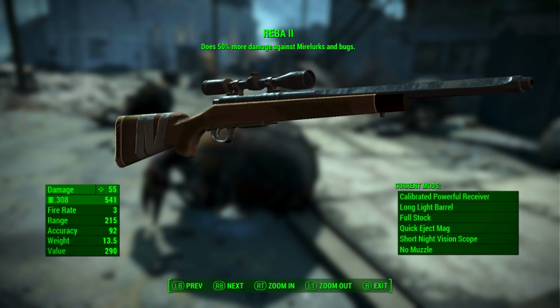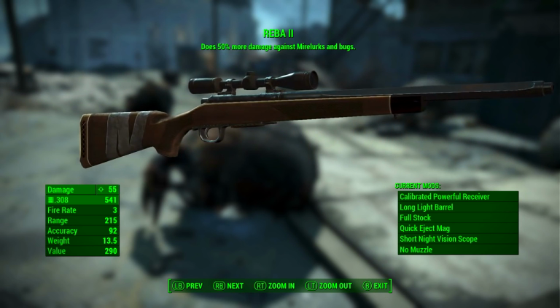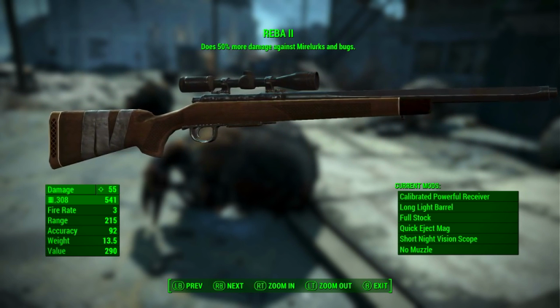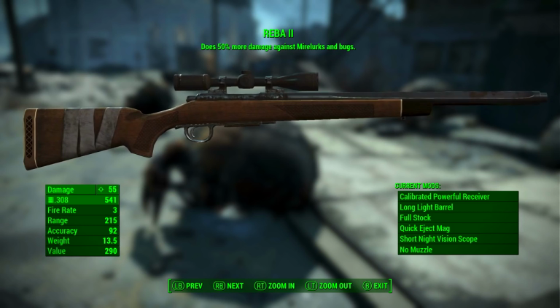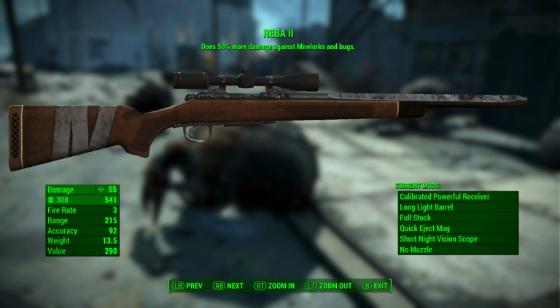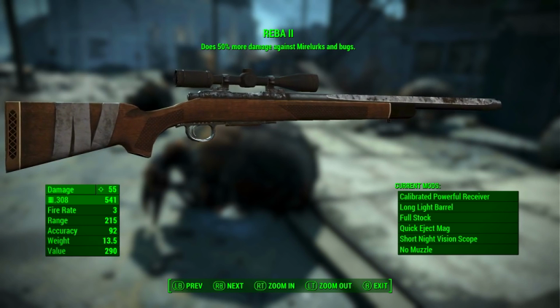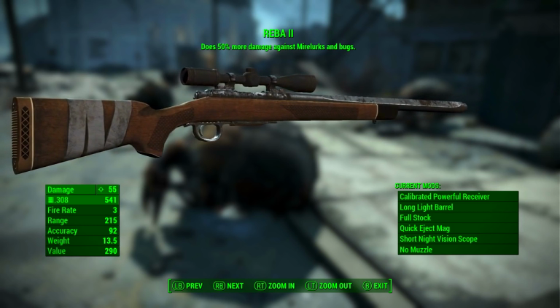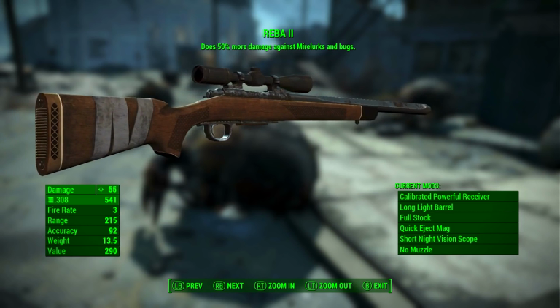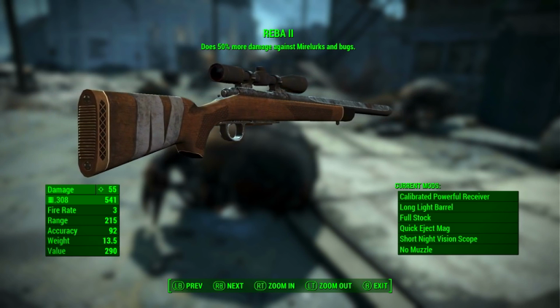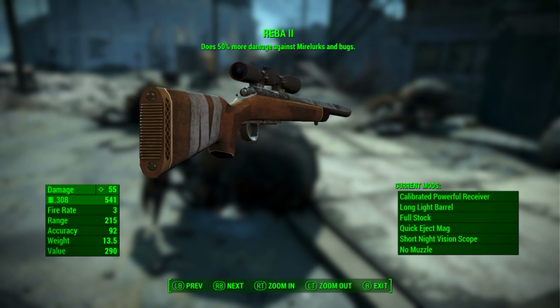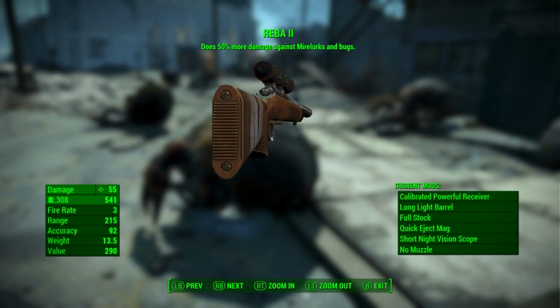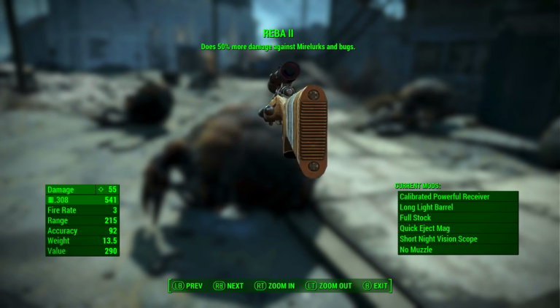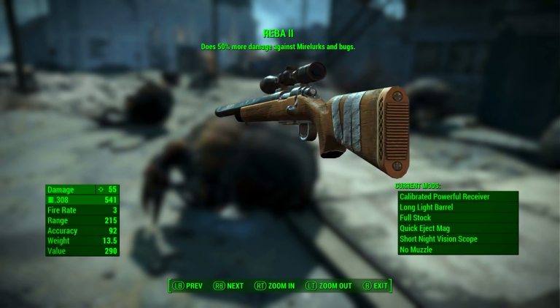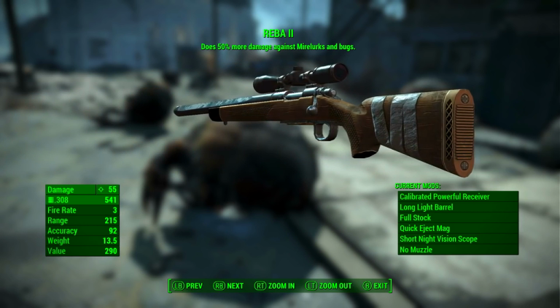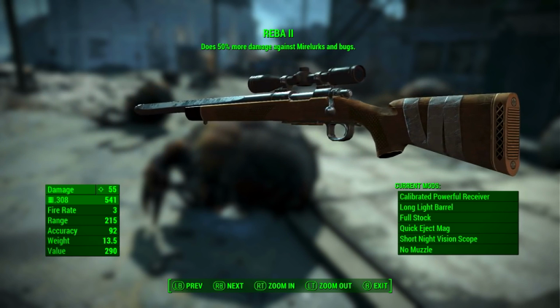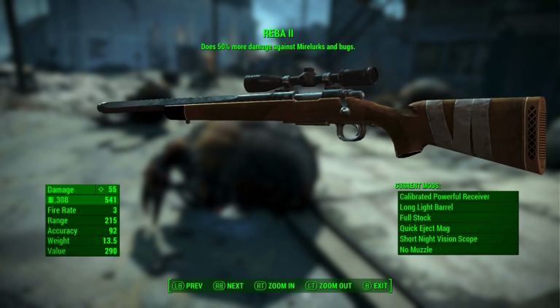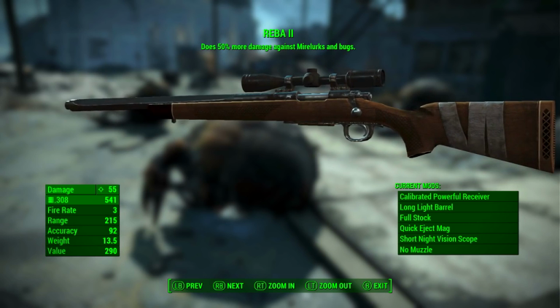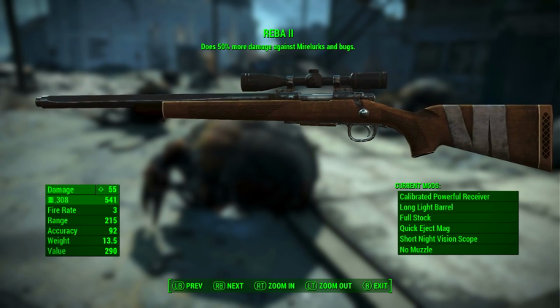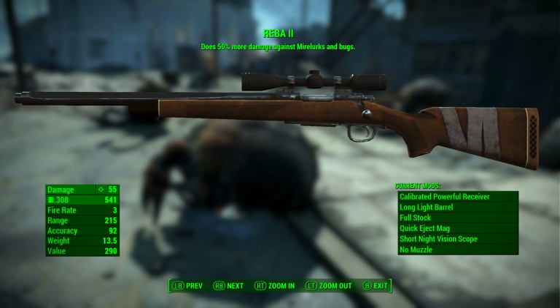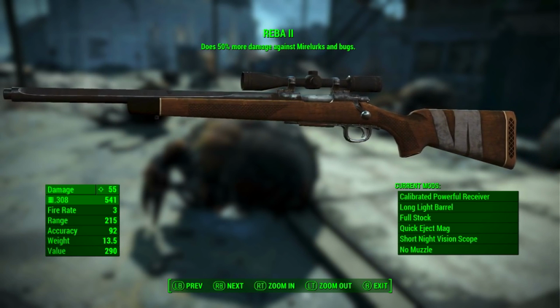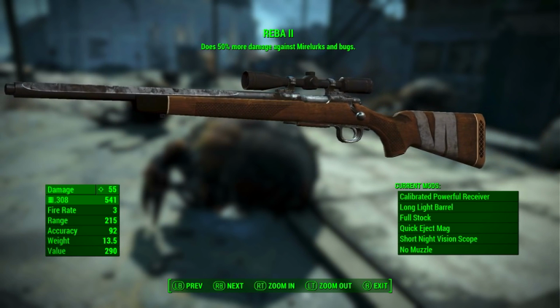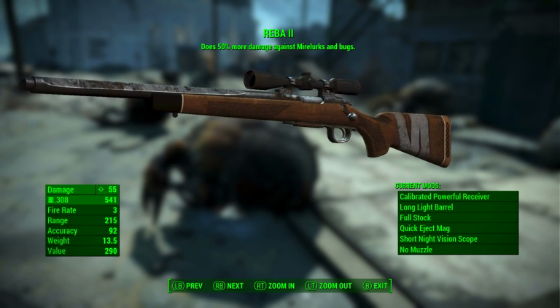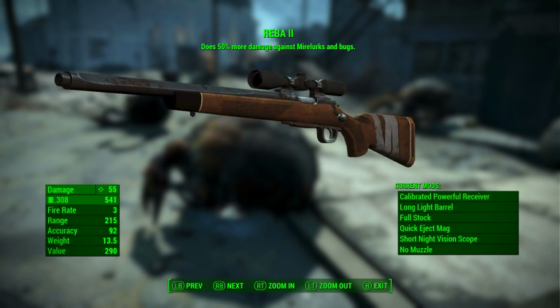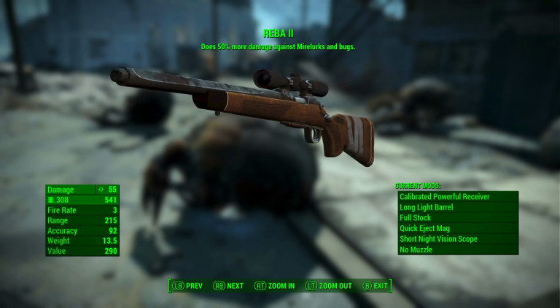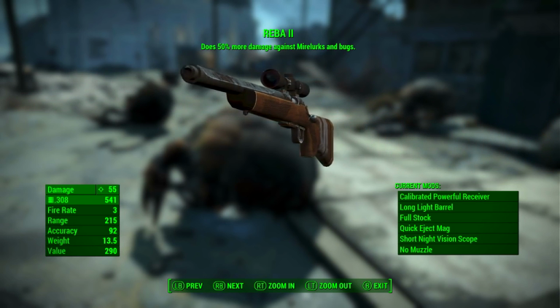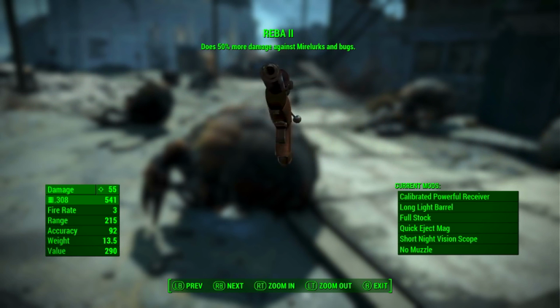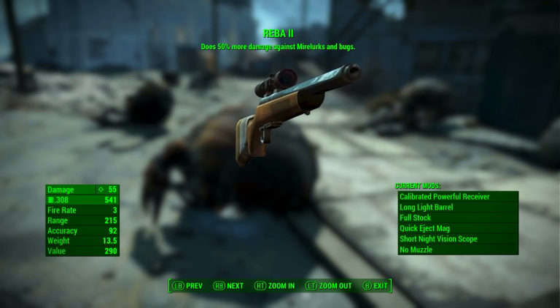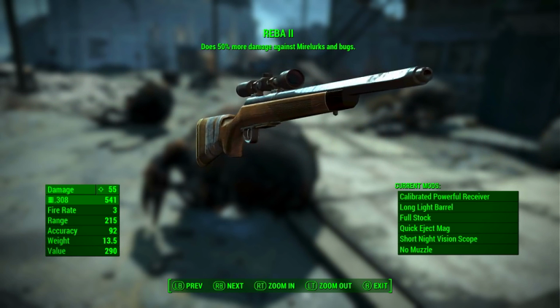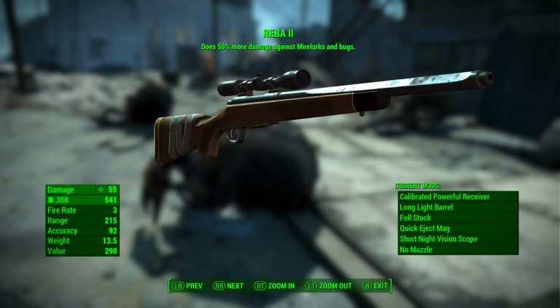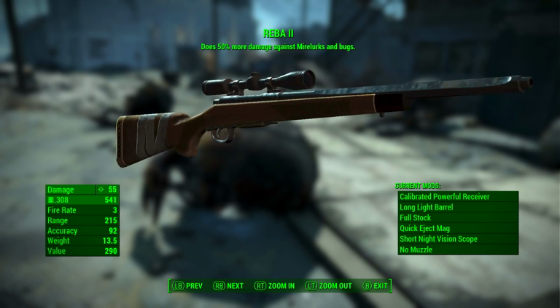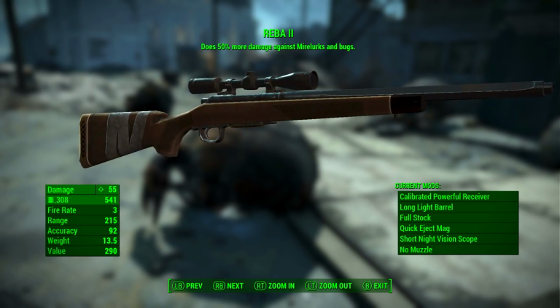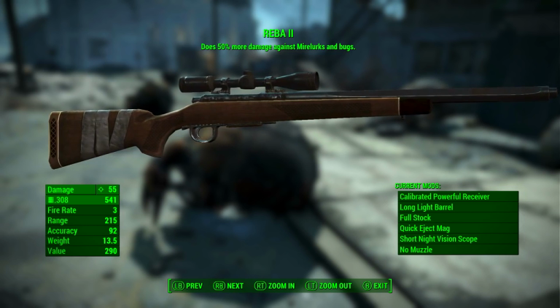Down at the bottom right we can see the current mods. Reba 2 comes with these mods applied: the calibrated powerful receiver, the long light barrel, the full stock, the quick eject mag, the short night vision scope, and no muzzle.